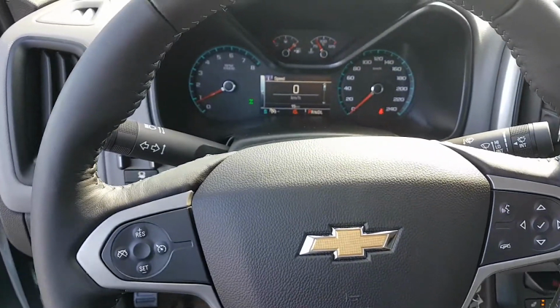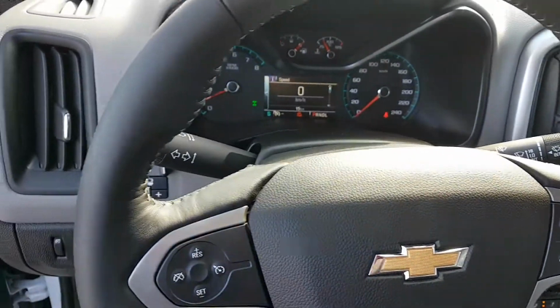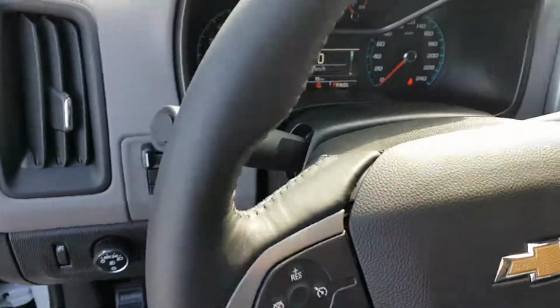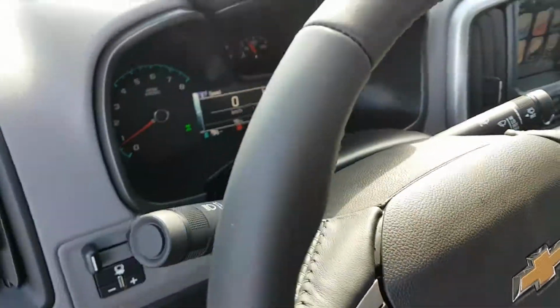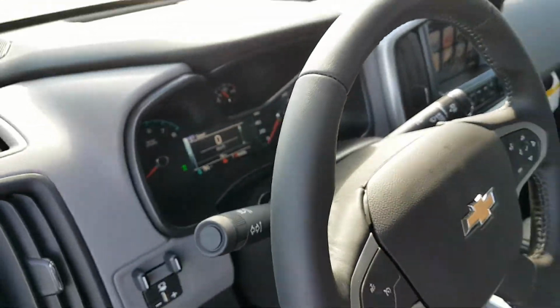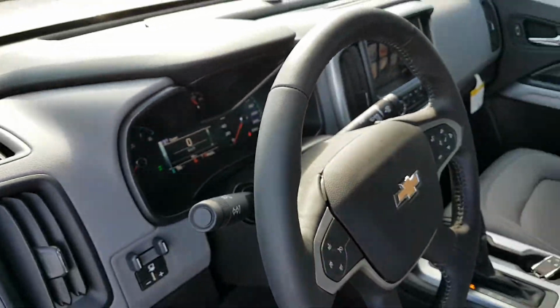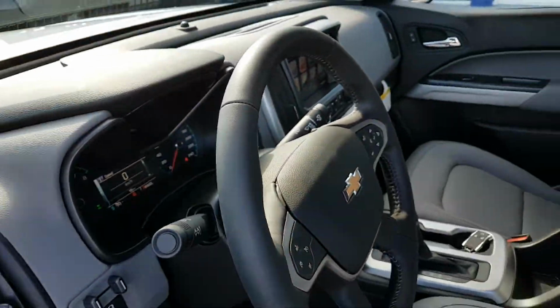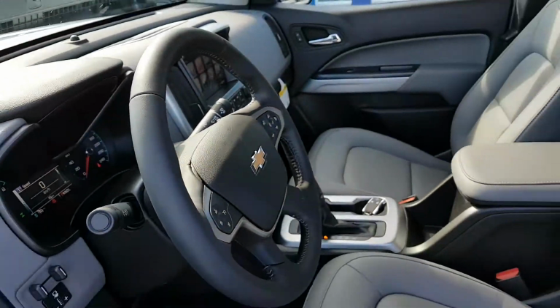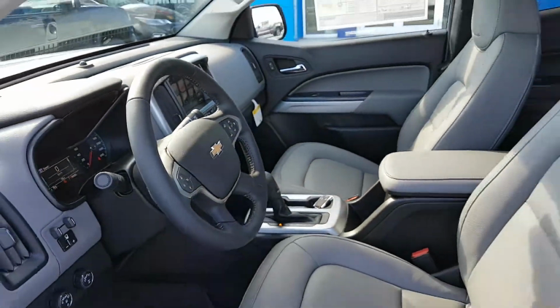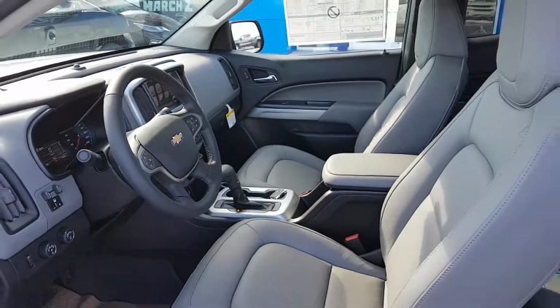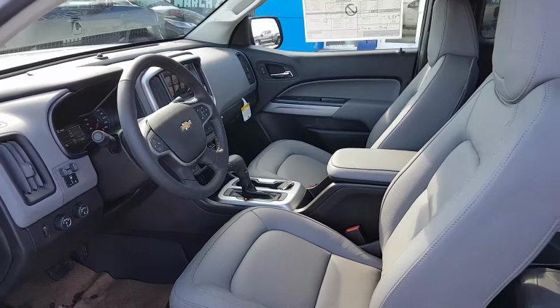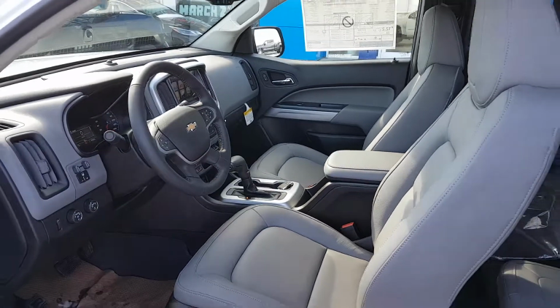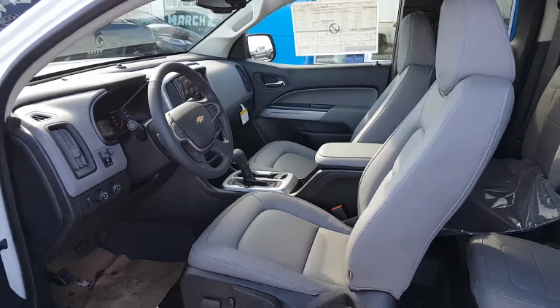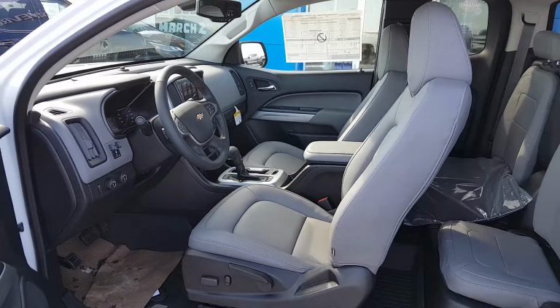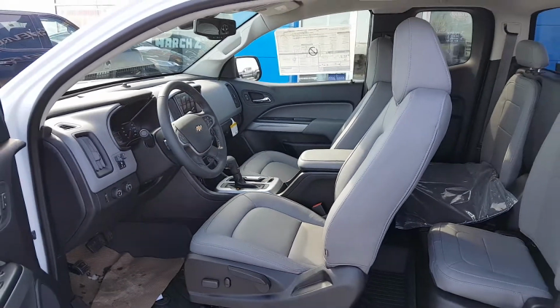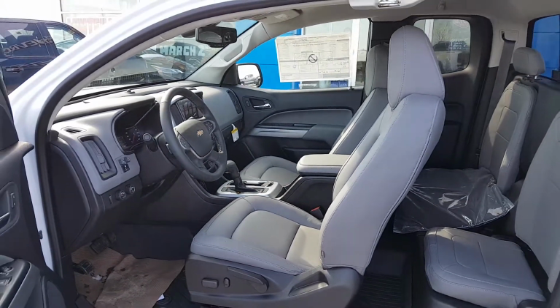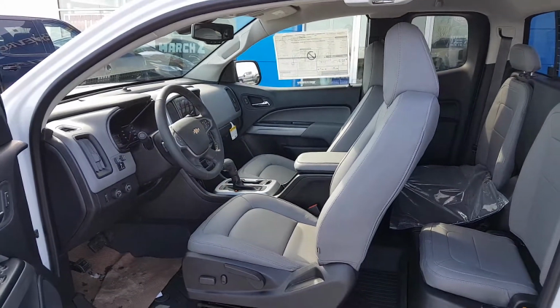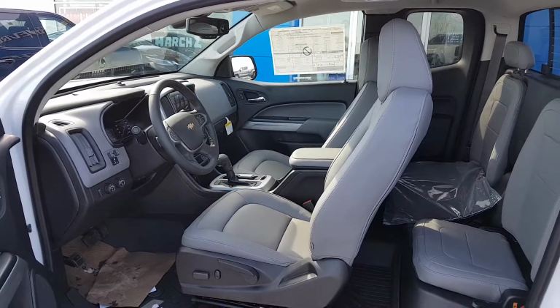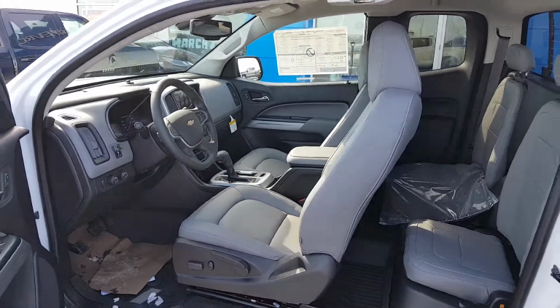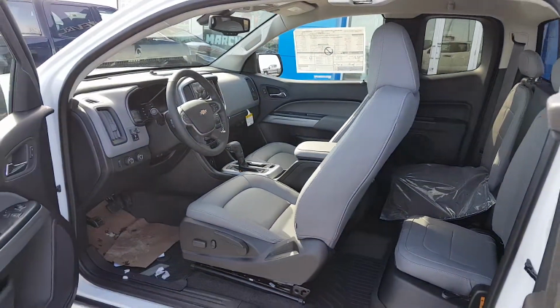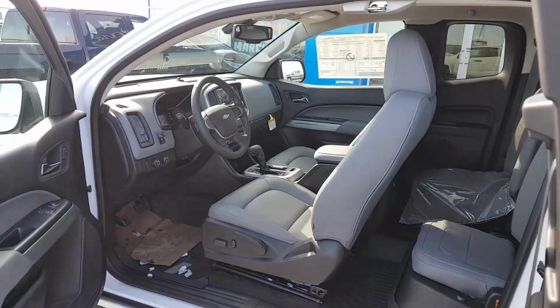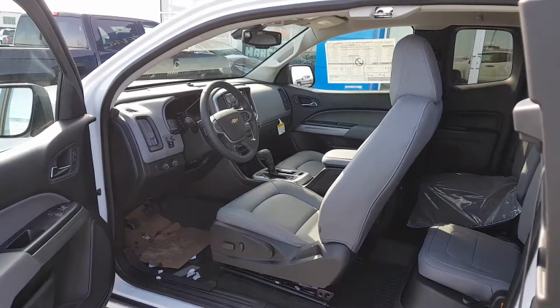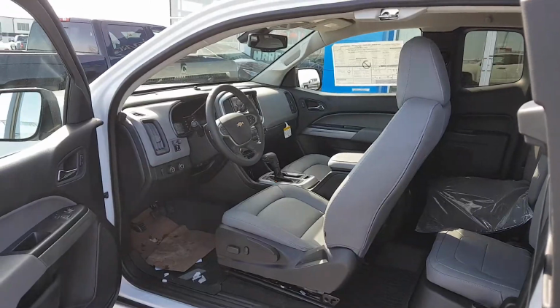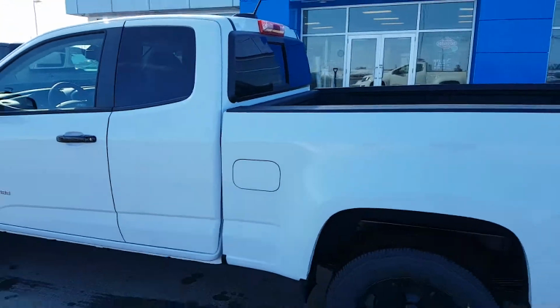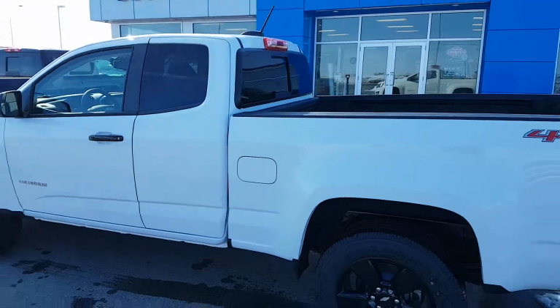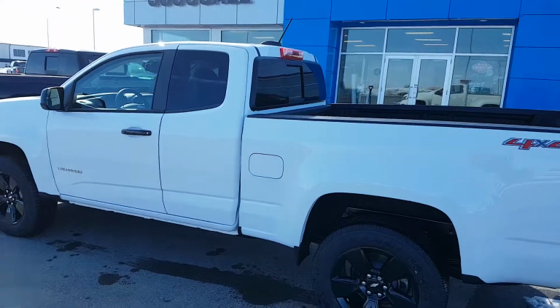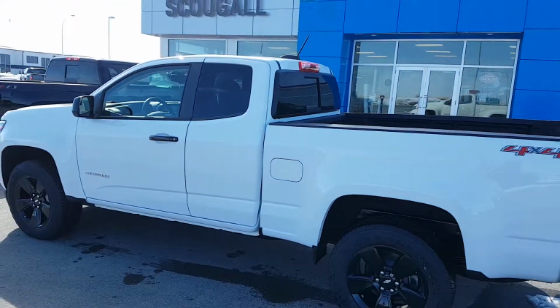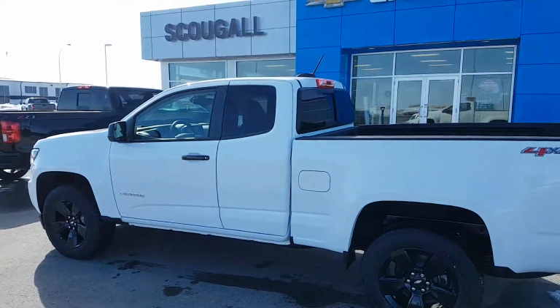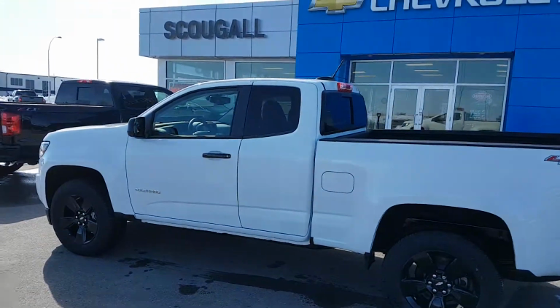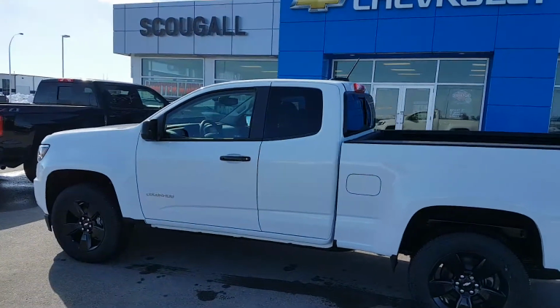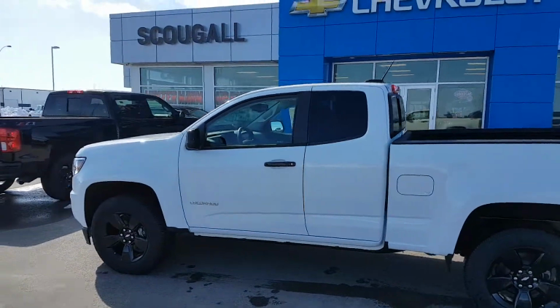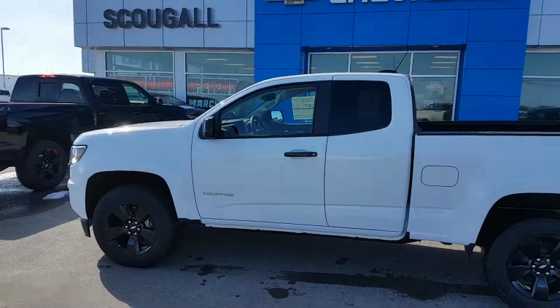Again, this unit is listed for $46,200. If you're in the market for a mid-sized SUV or a truck, give us a call today. Scoogle Motors, 403-553-3311. Or visit us on the web at scugolmotors.com.